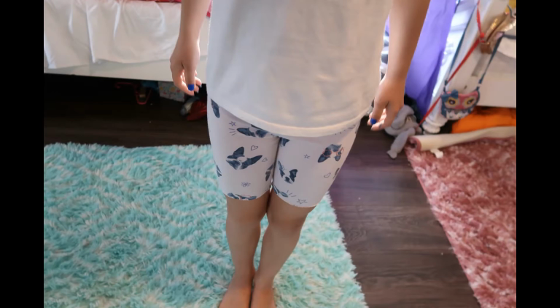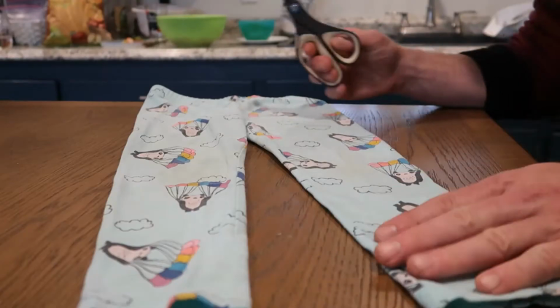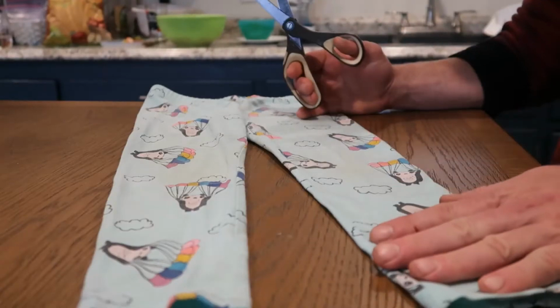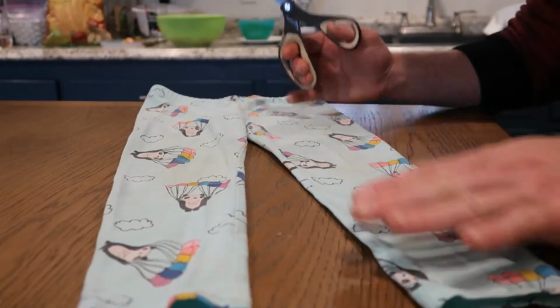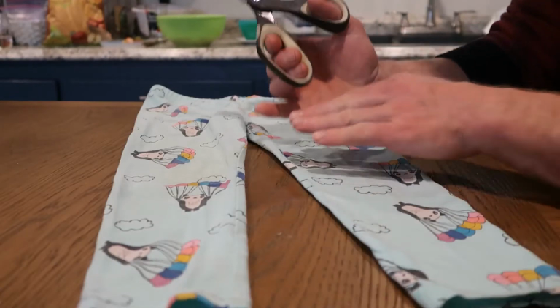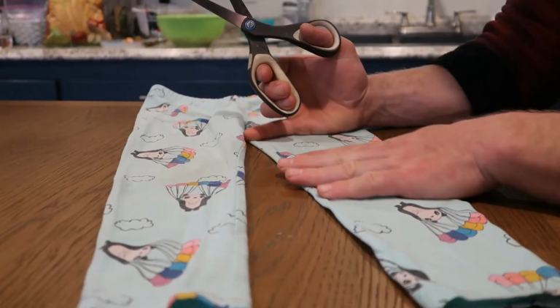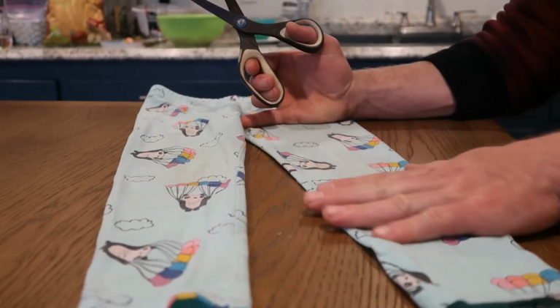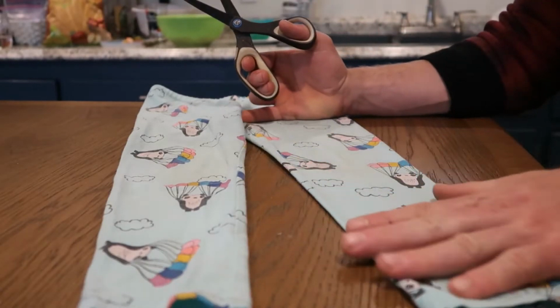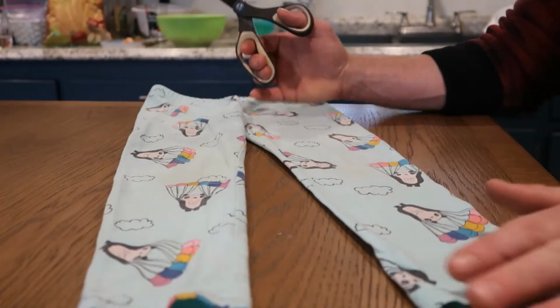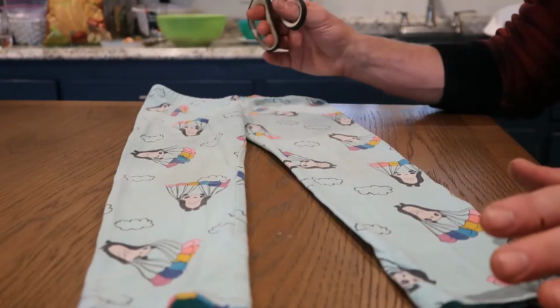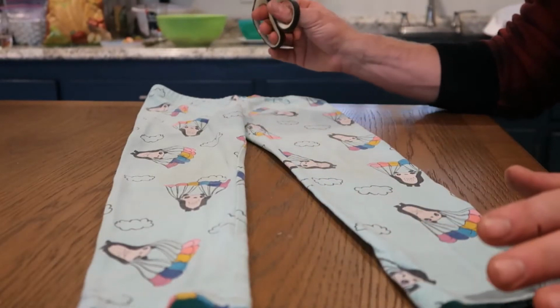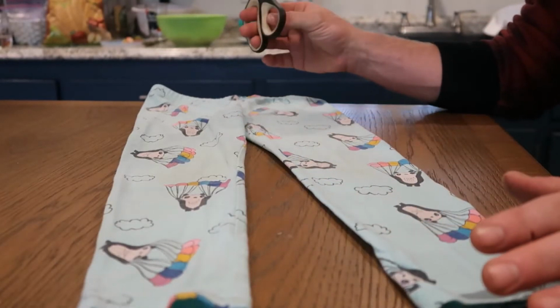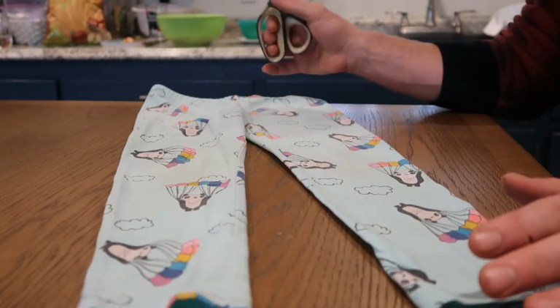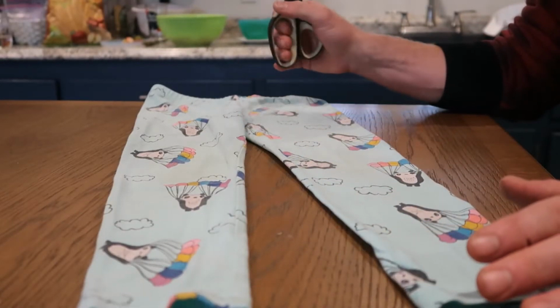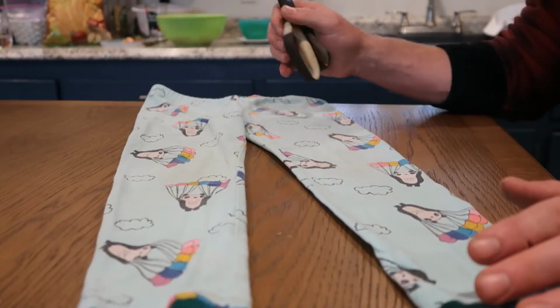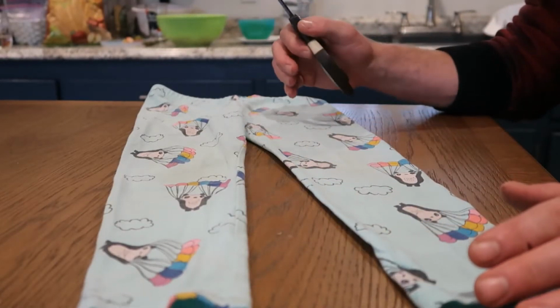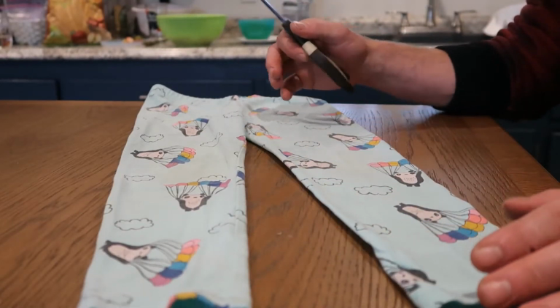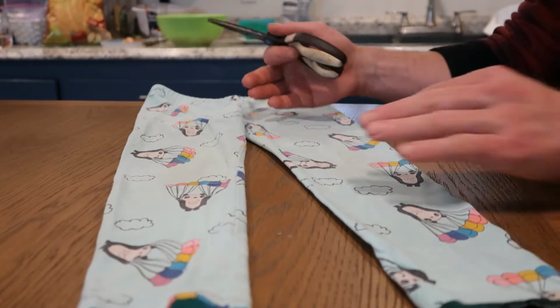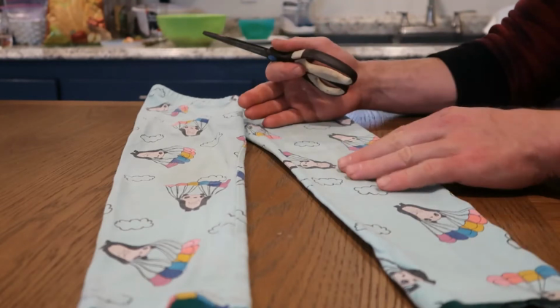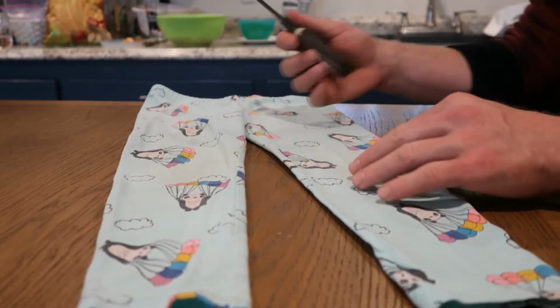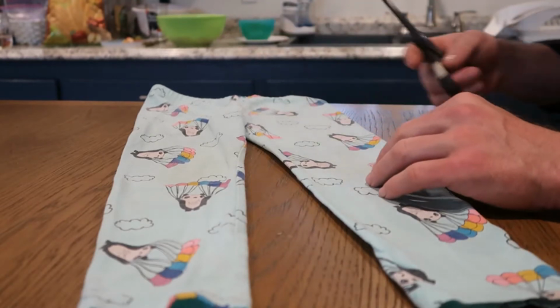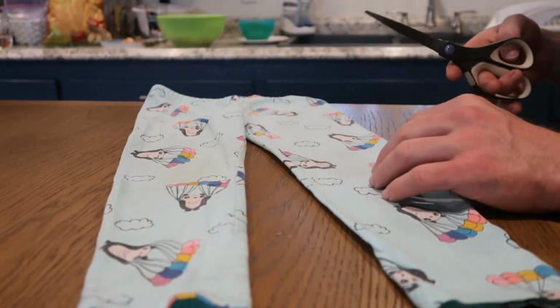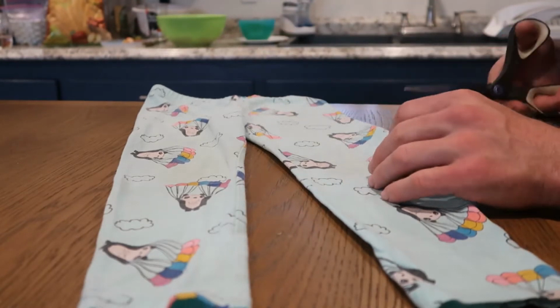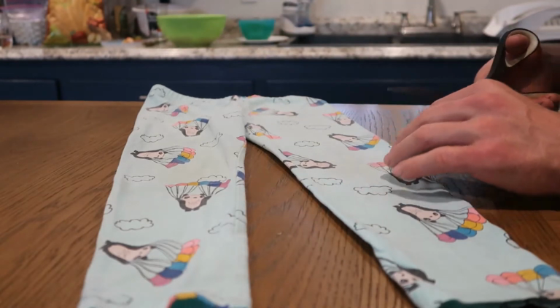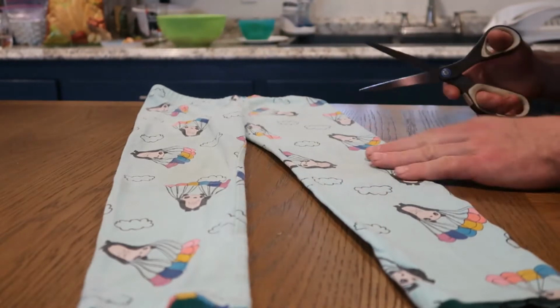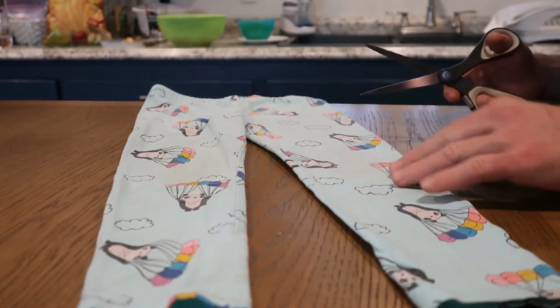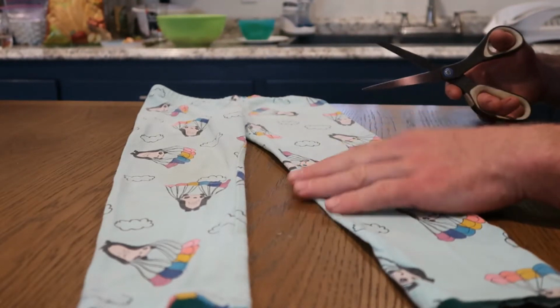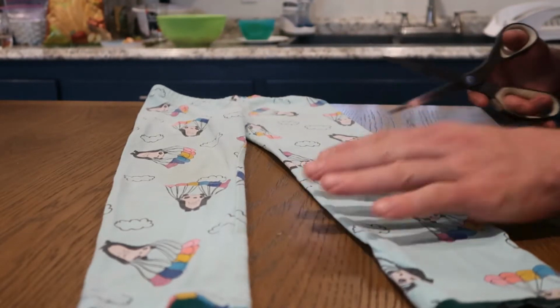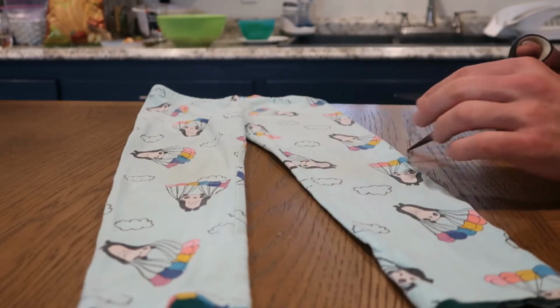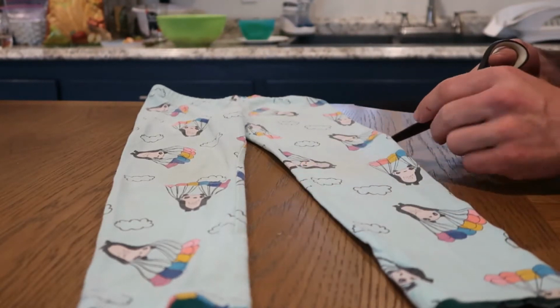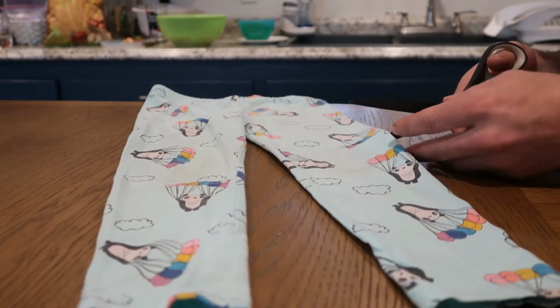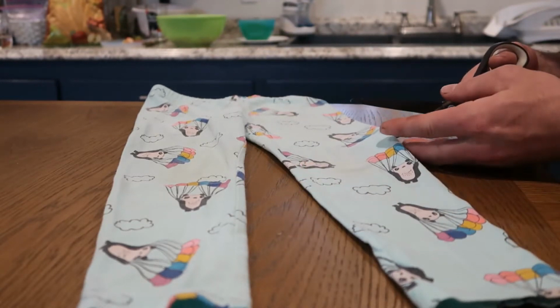Today we're going to show you how to make a face mask out of an old pair of leggings. You can use any style you want. These ones are too small and they're worn out, so we're going to use these.